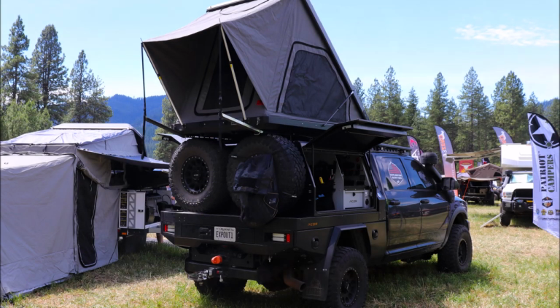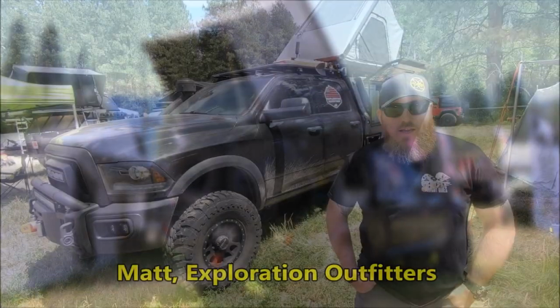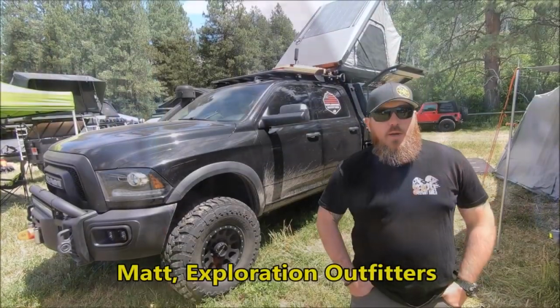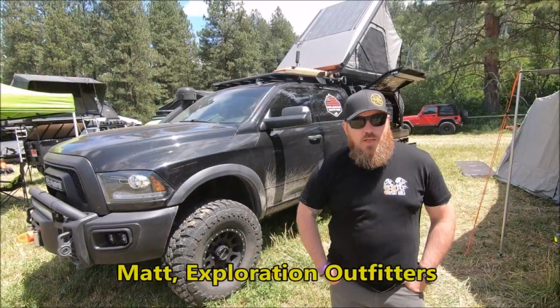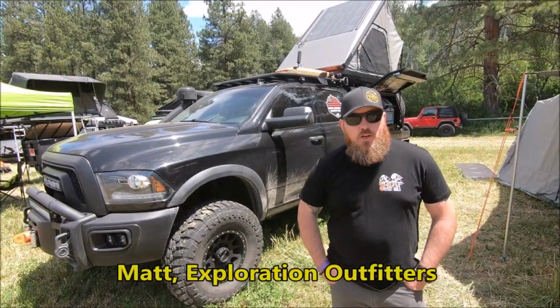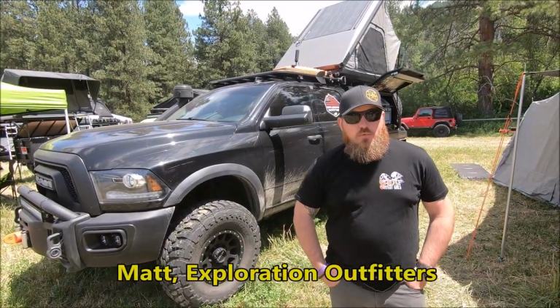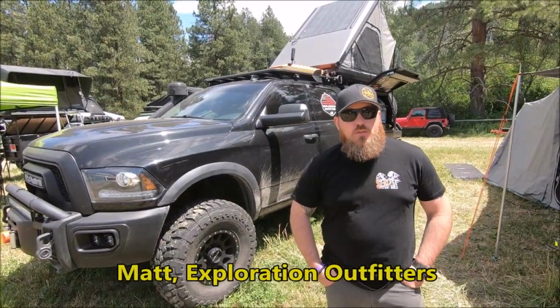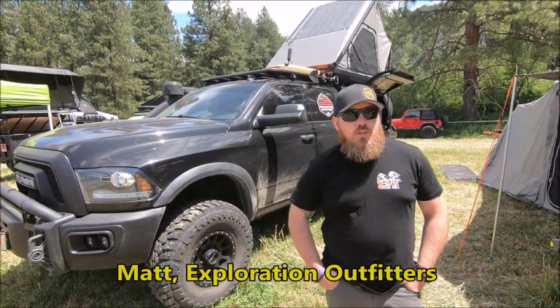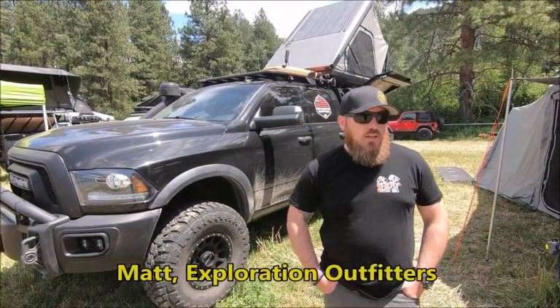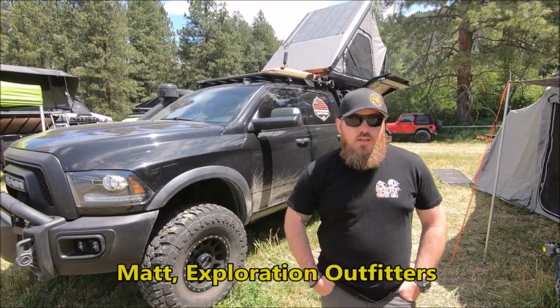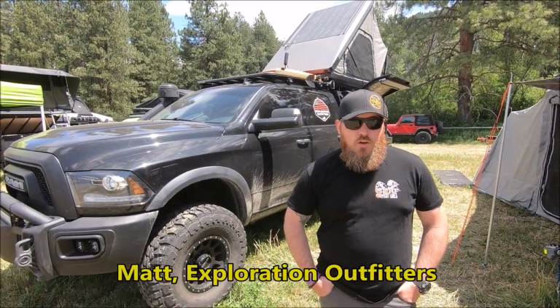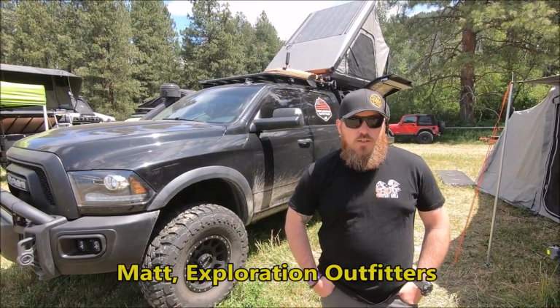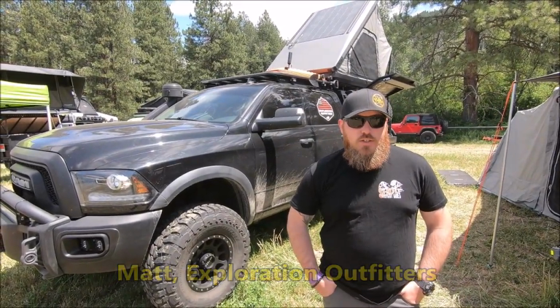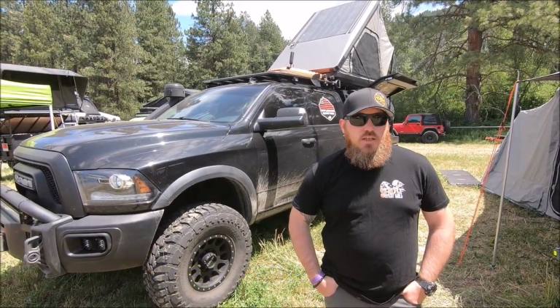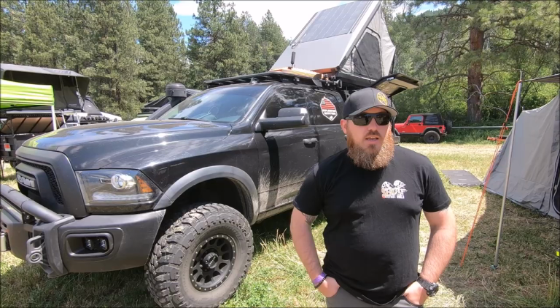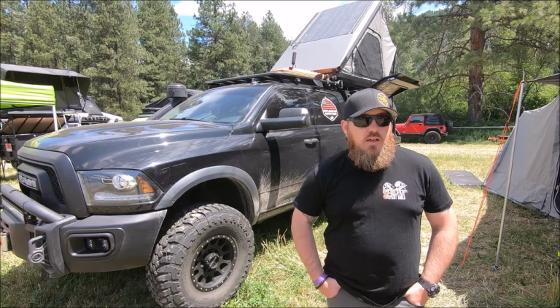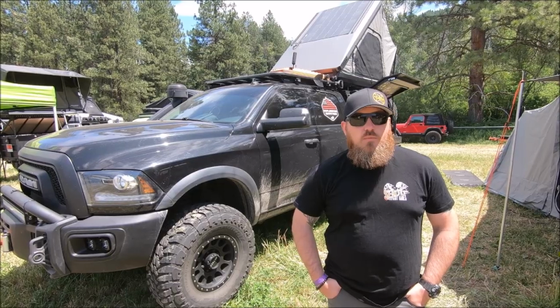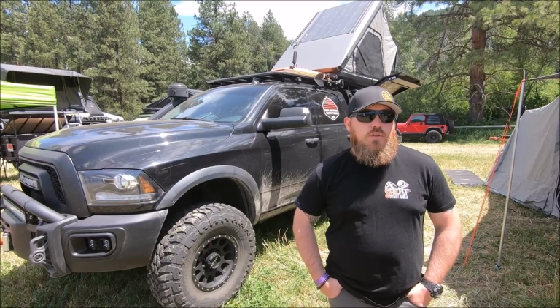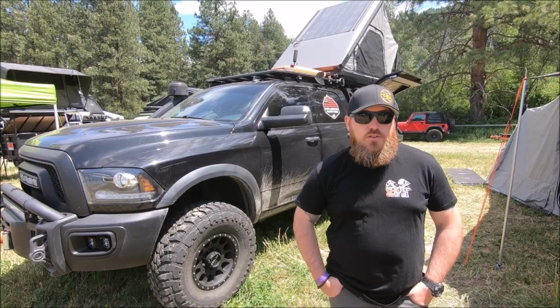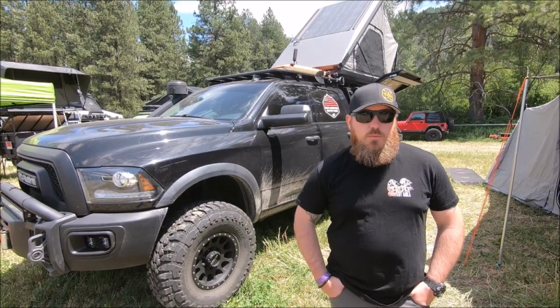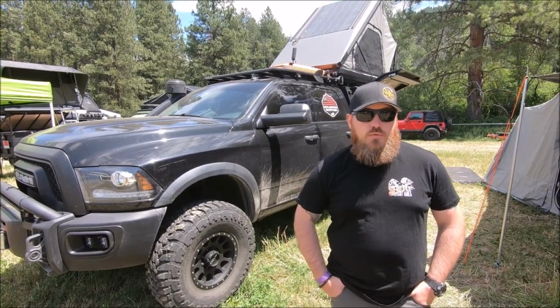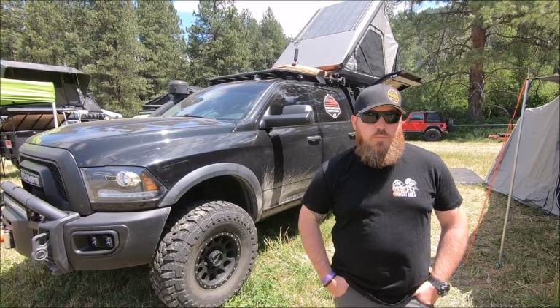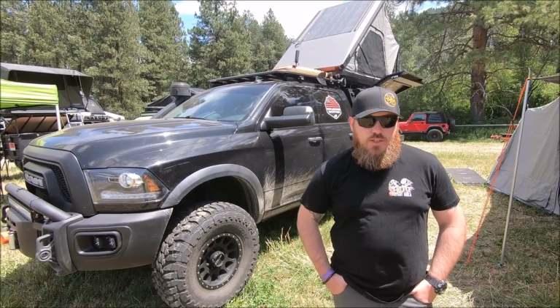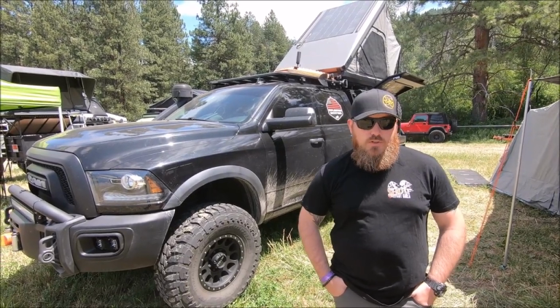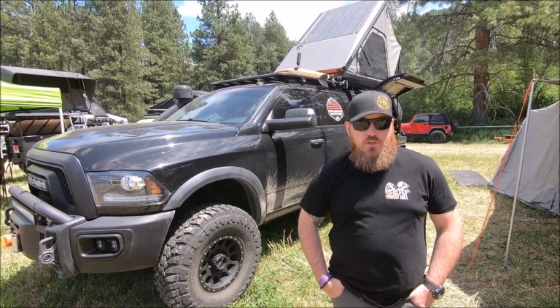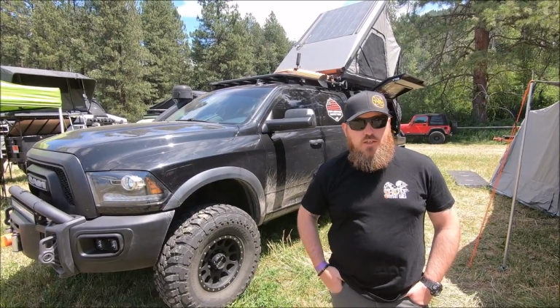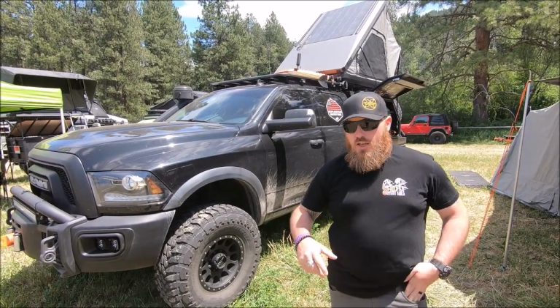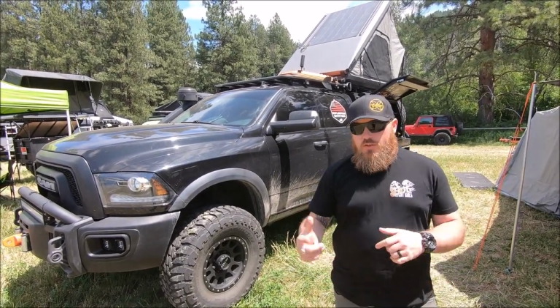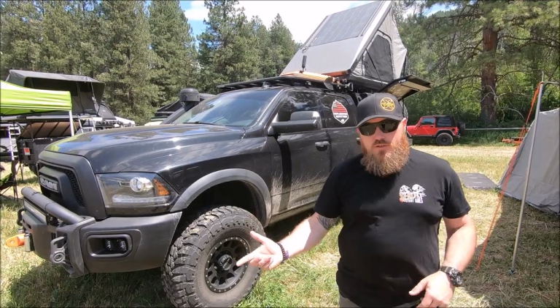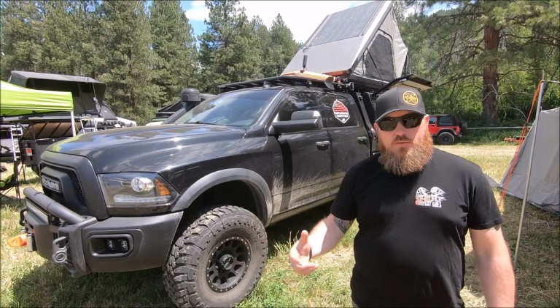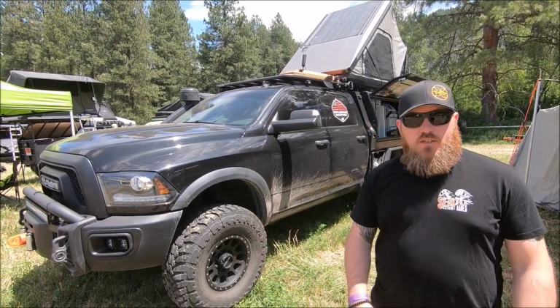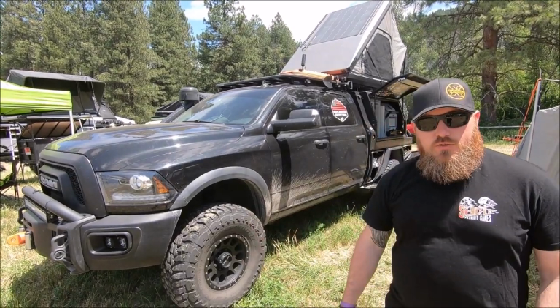Hey guys, Matt from Exploration Outfitters. We're located in Oklahoma in the USA and we're the U.S. distributor for Patriot Campers out of Australia, as well as doing custom vehicle builds.